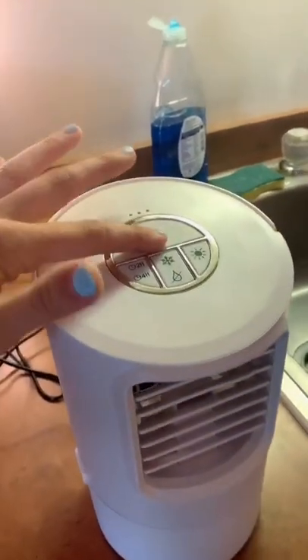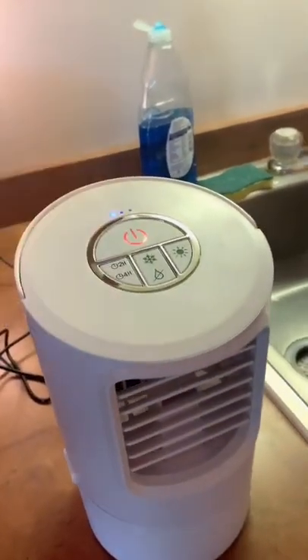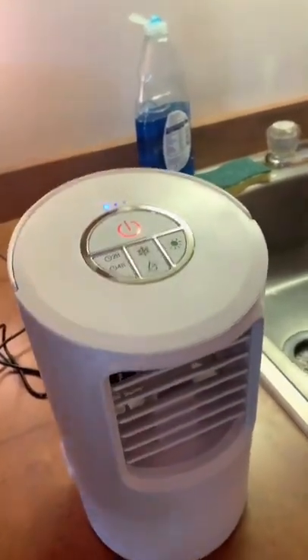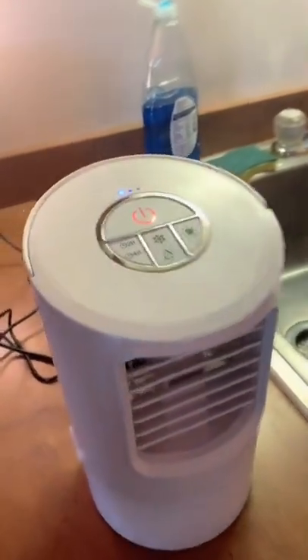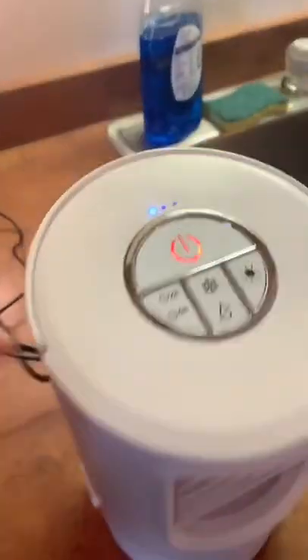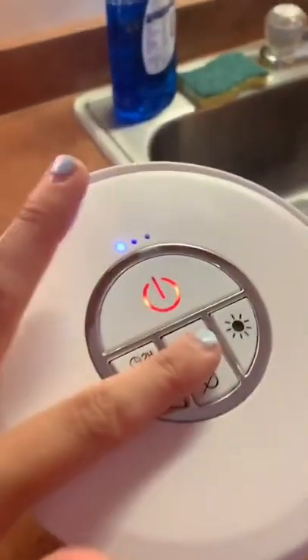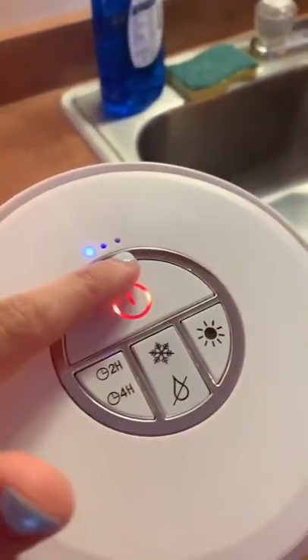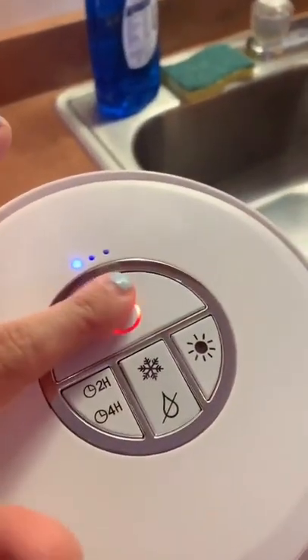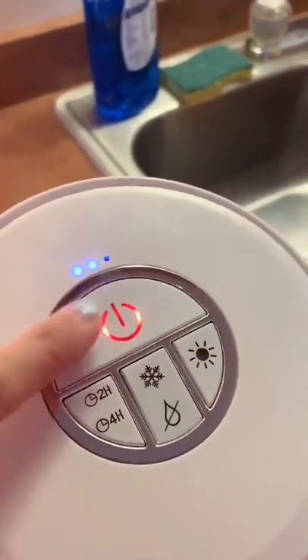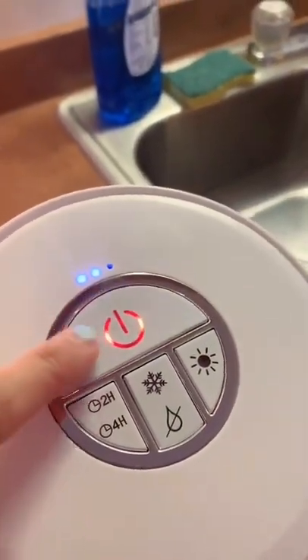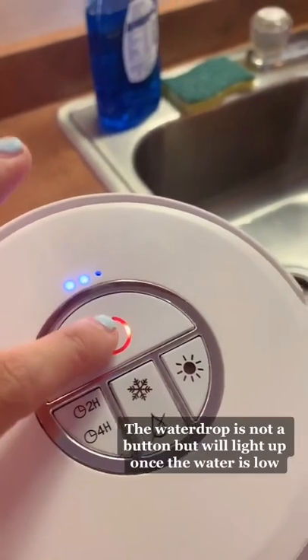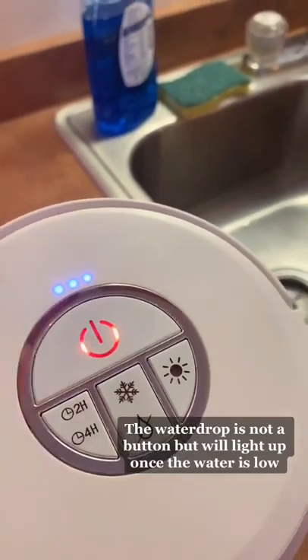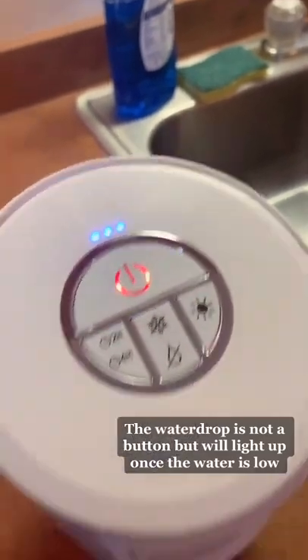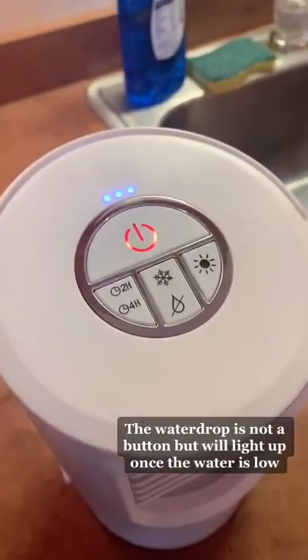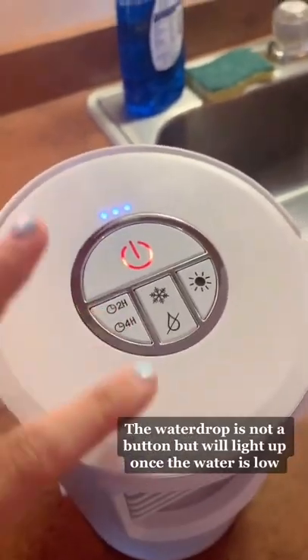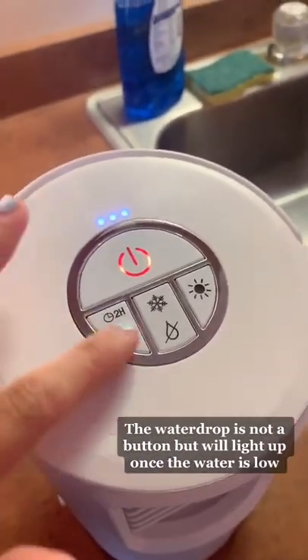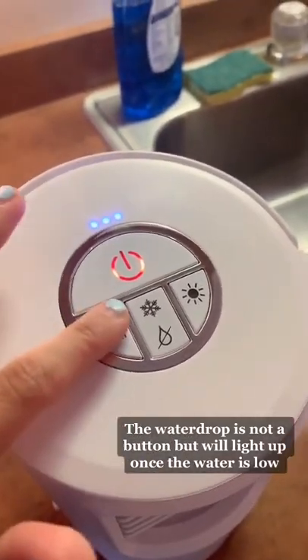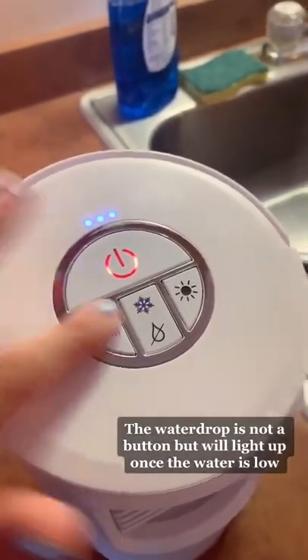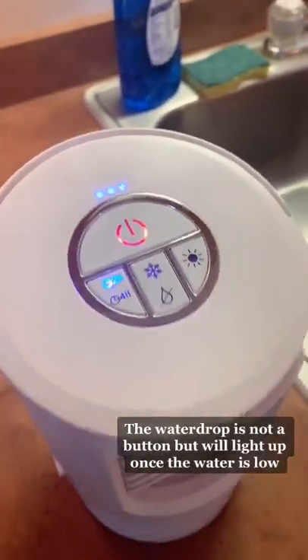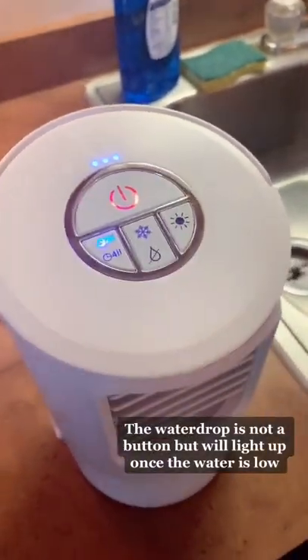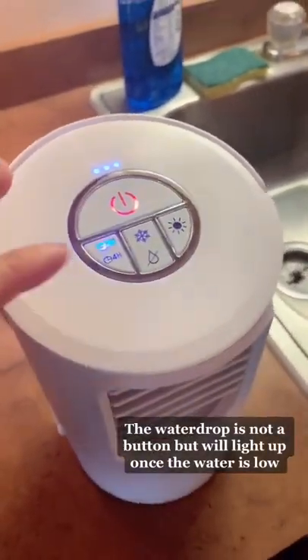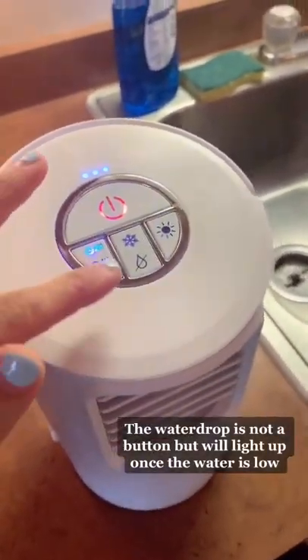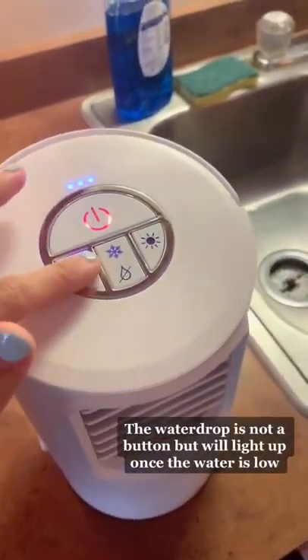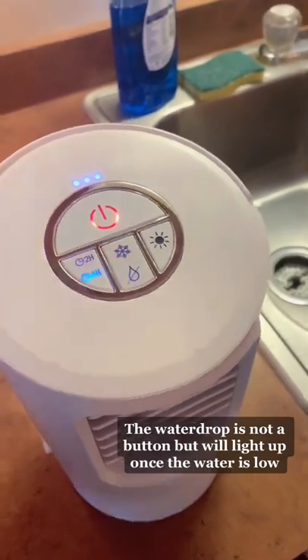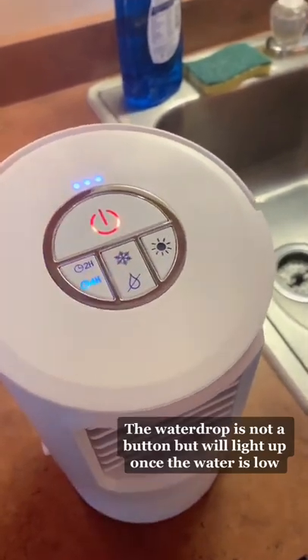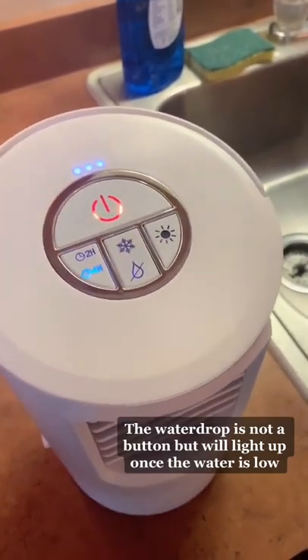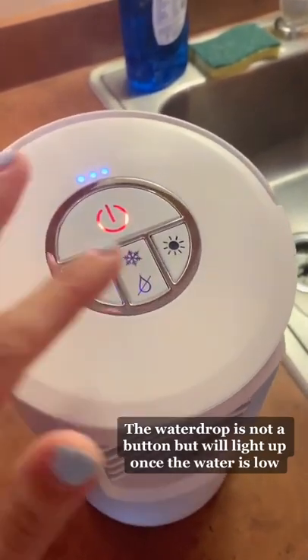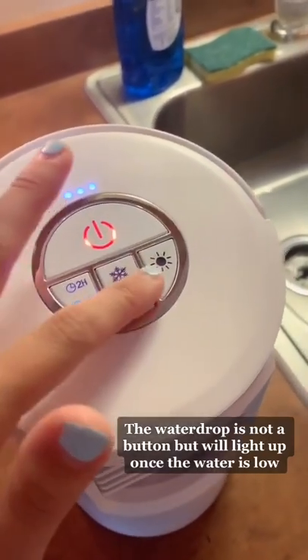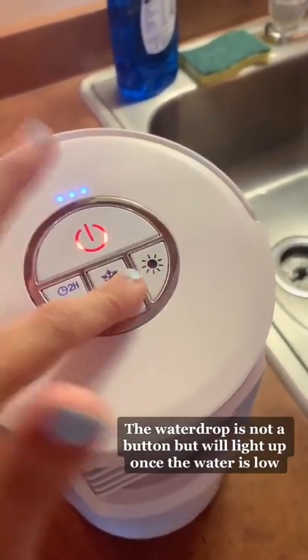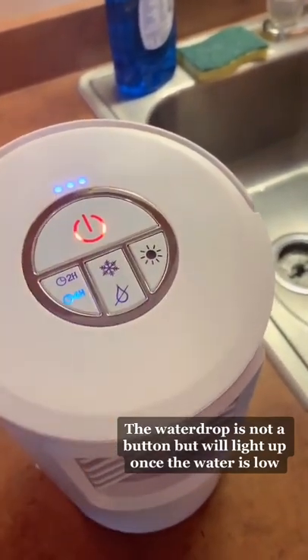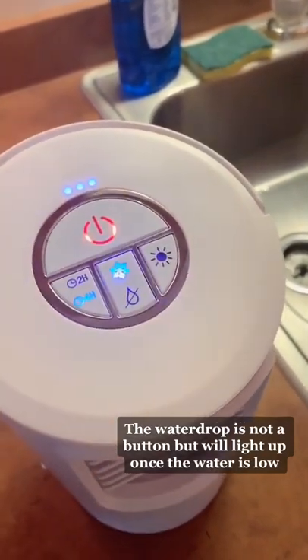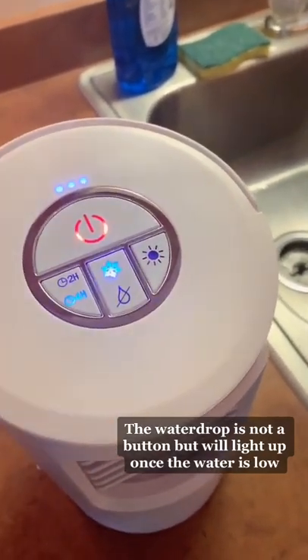There are four buttons on the top. The light-up dots at the top are what adjusts the speed of the fan. The 2H and 4H buttons are the timer — that's how long you want to keep it running for.